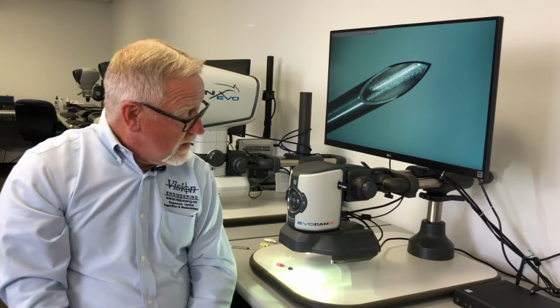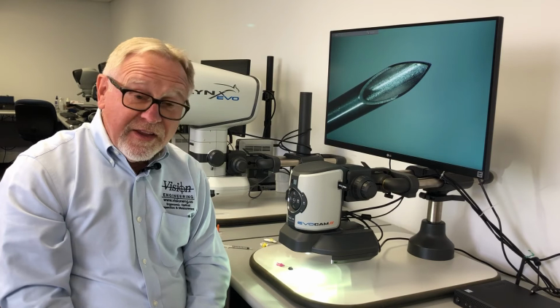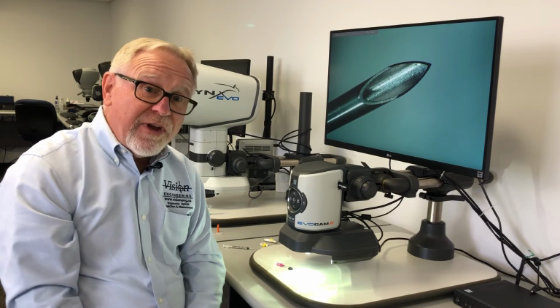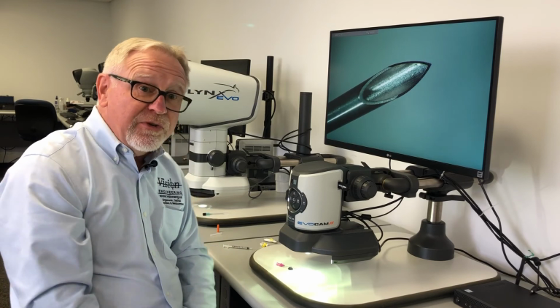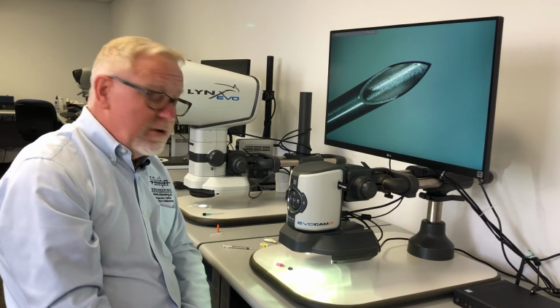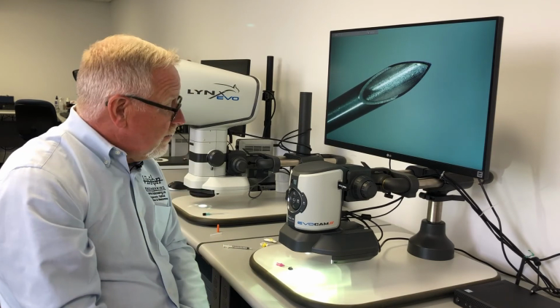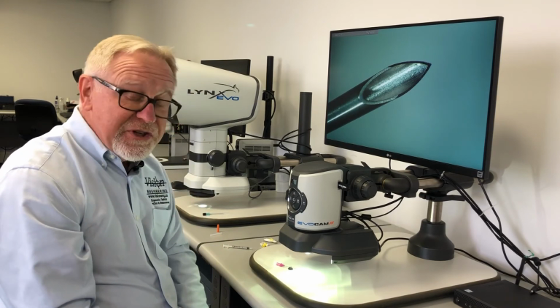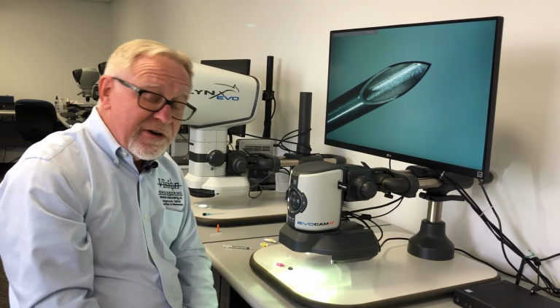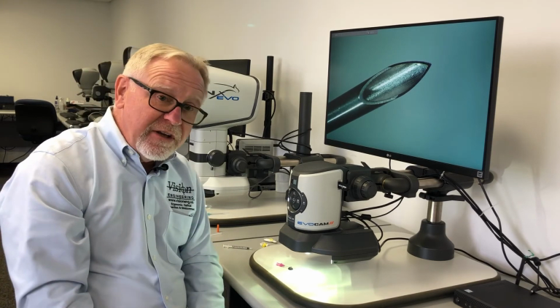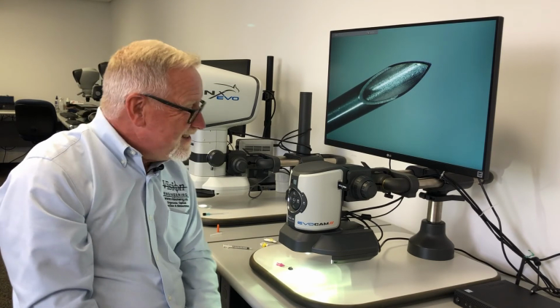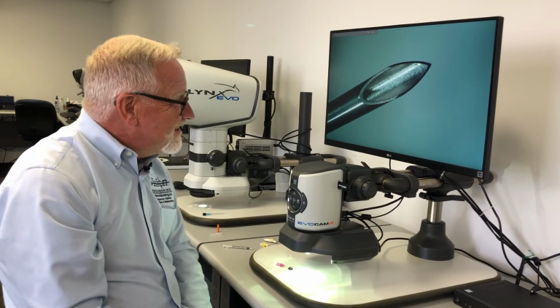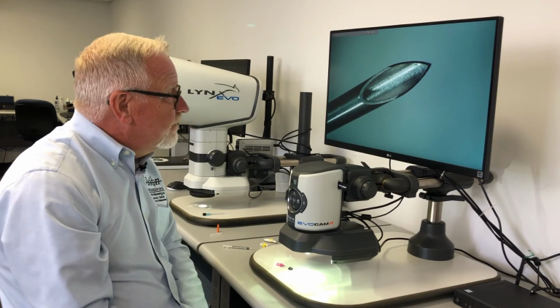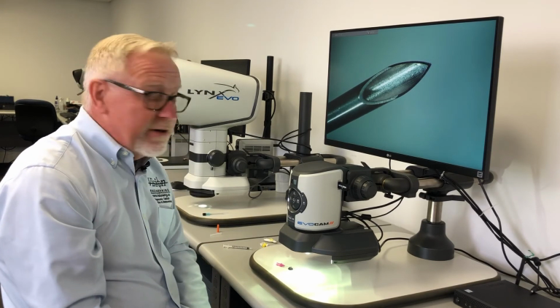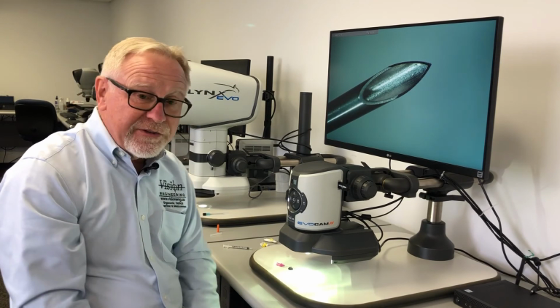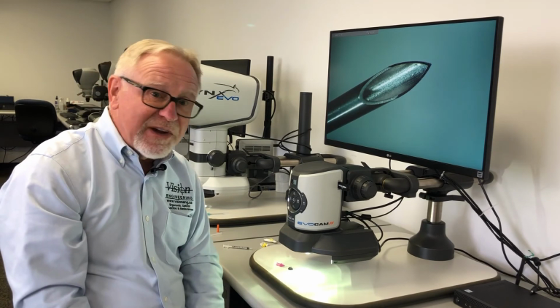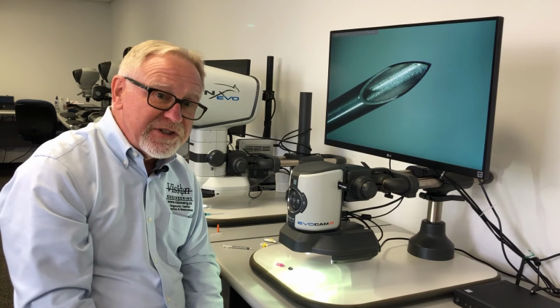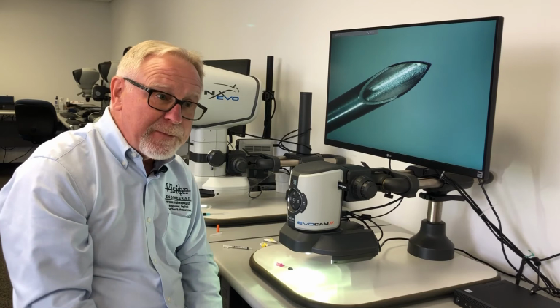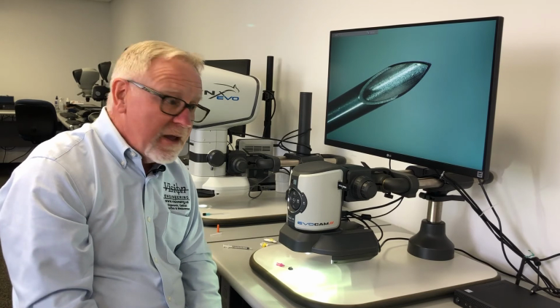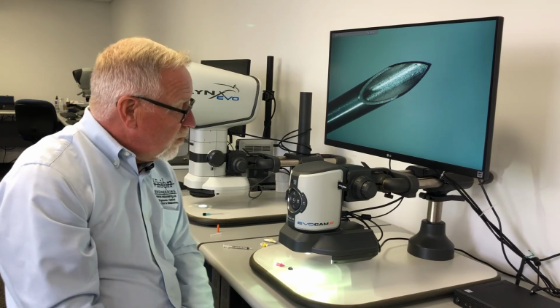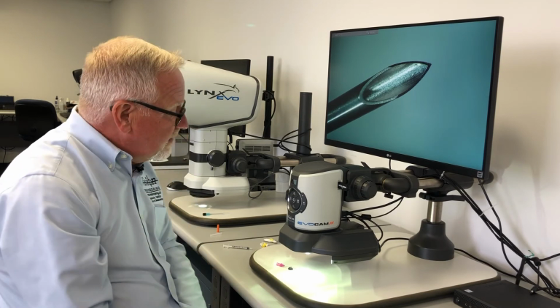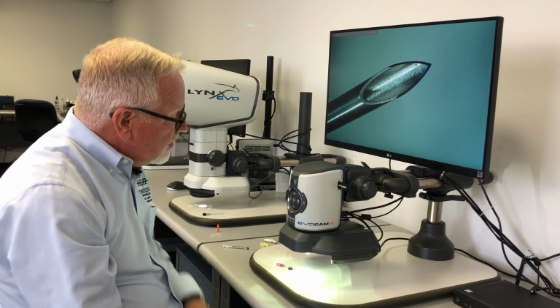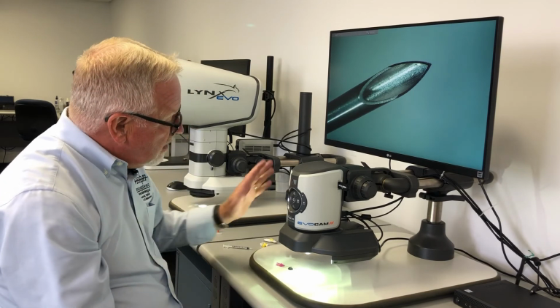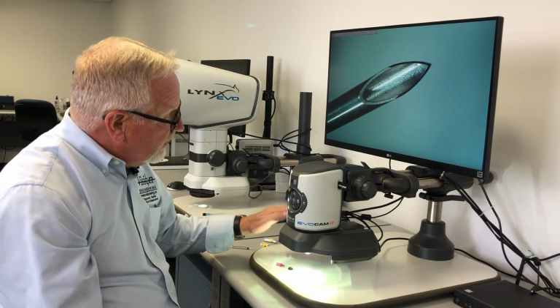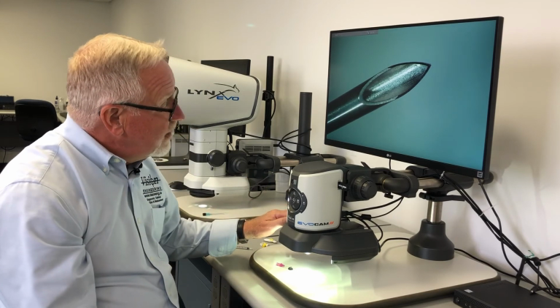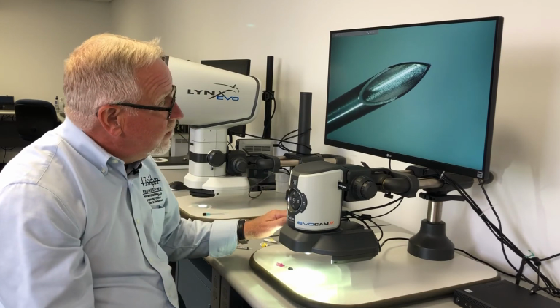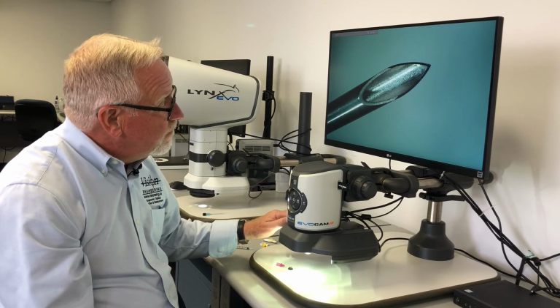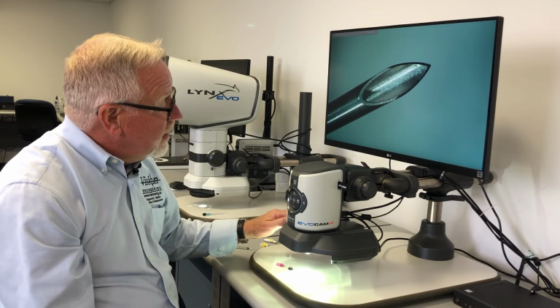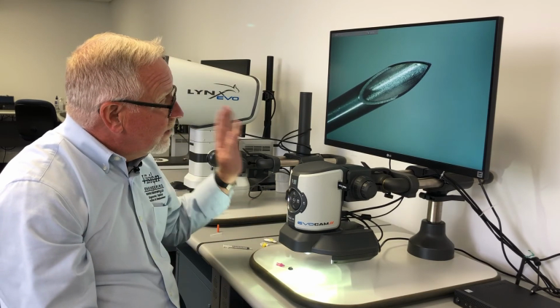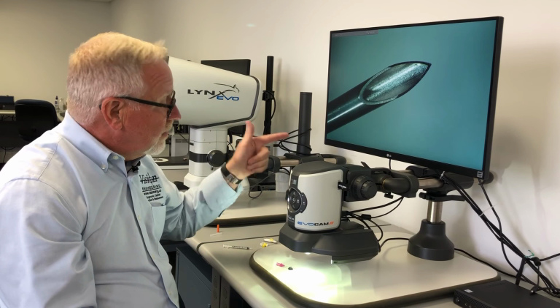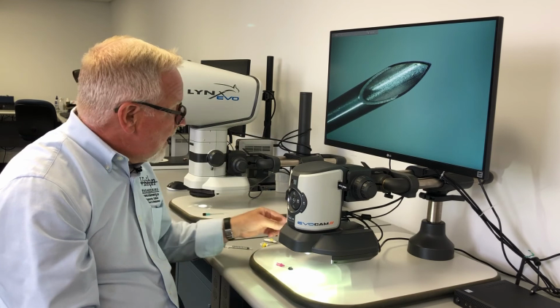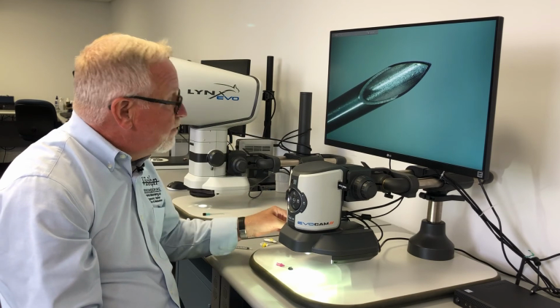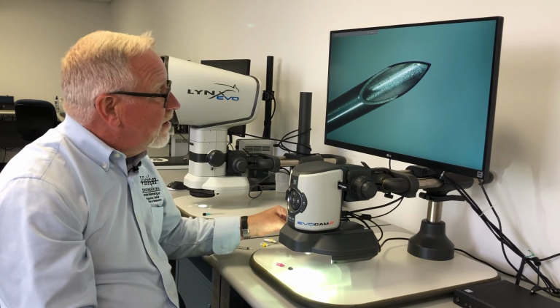The EvoCam 2 from Vision Engineering is in itself a very versatile inspection system, but with the addition of the oblique viewer letting you look not only perpendicular